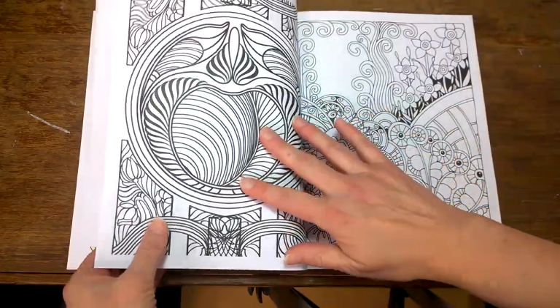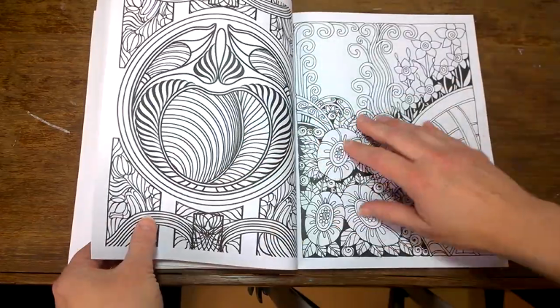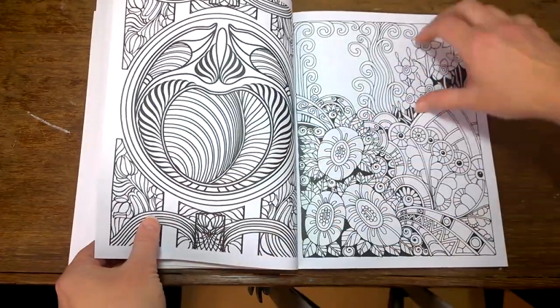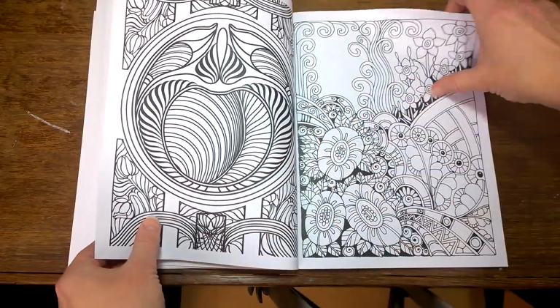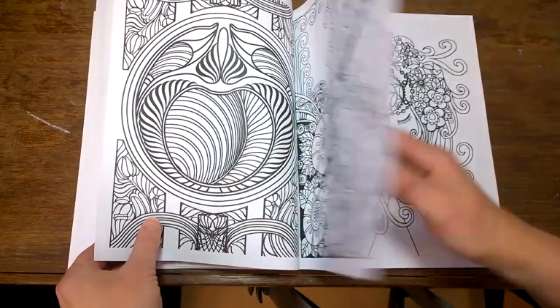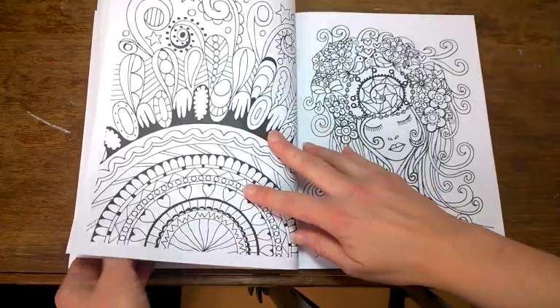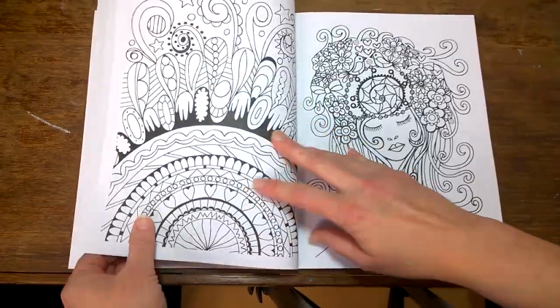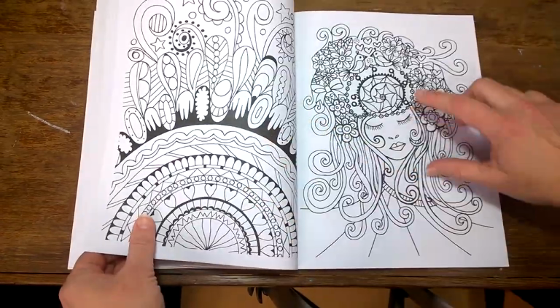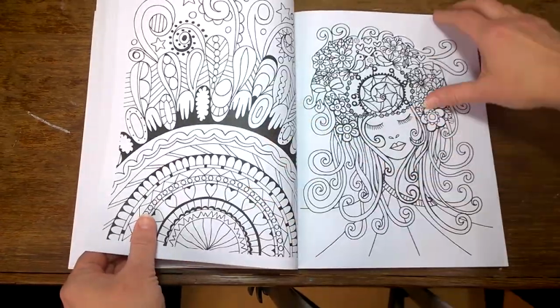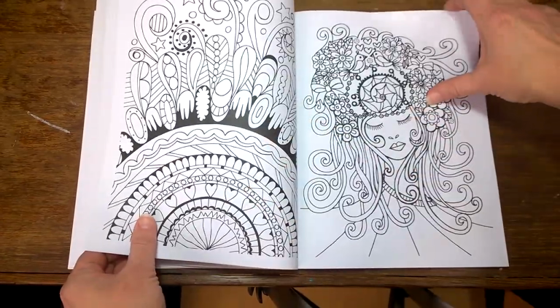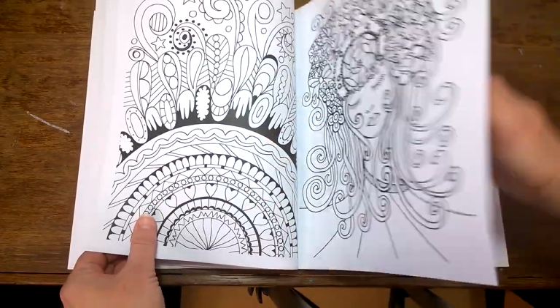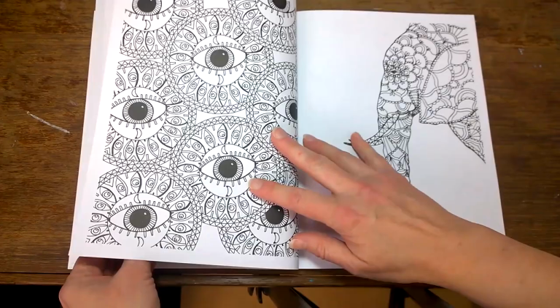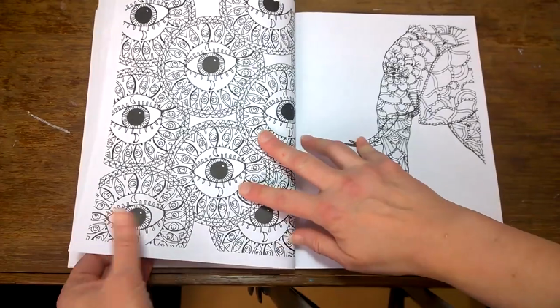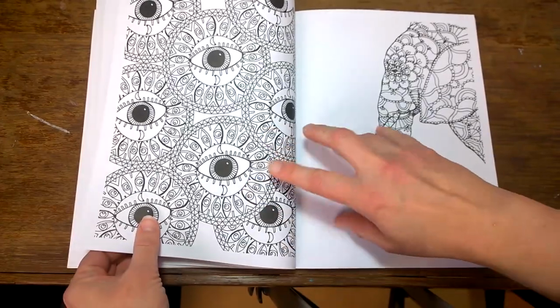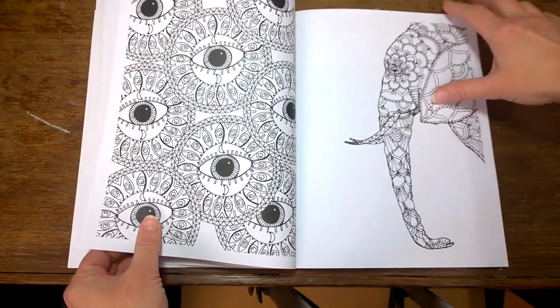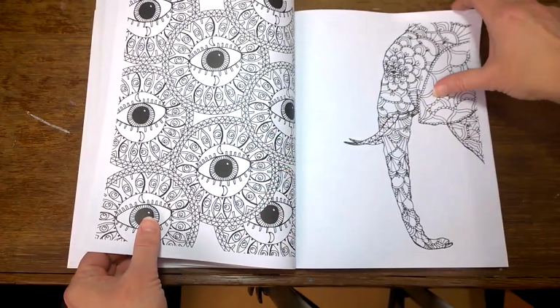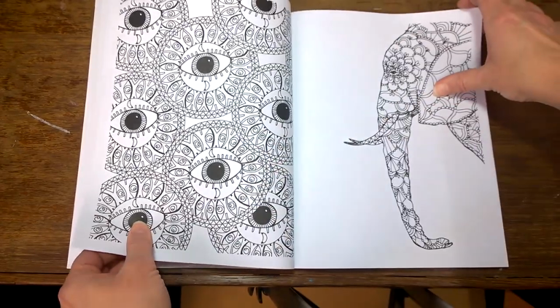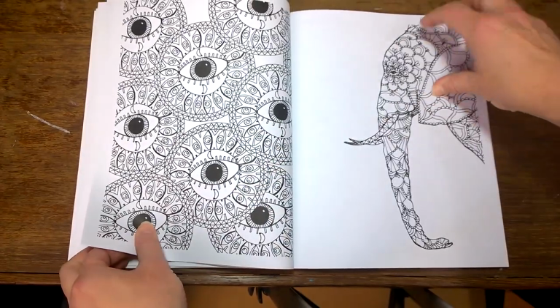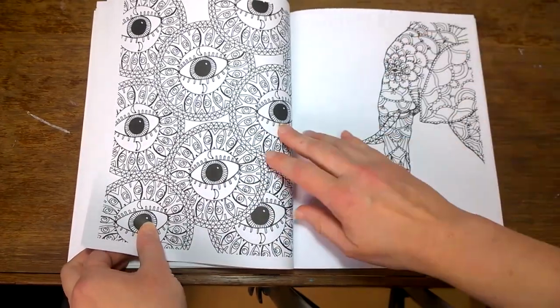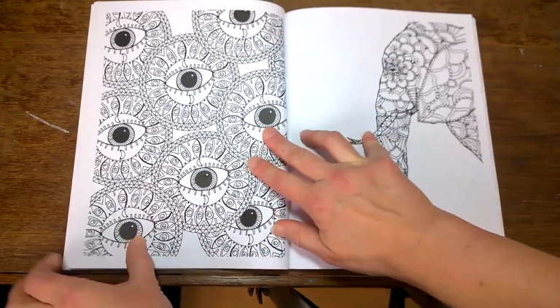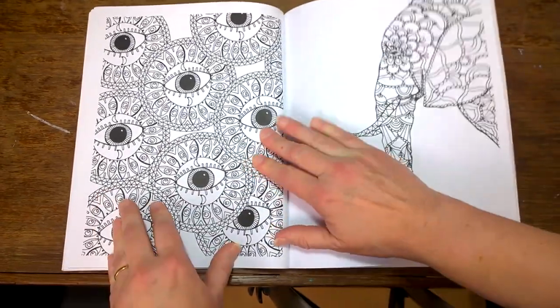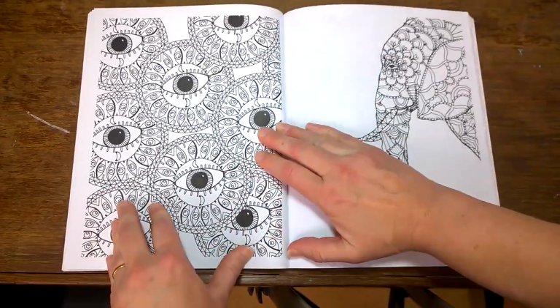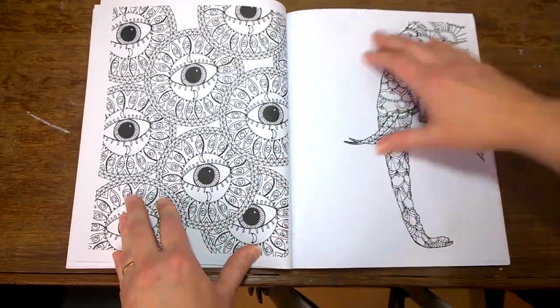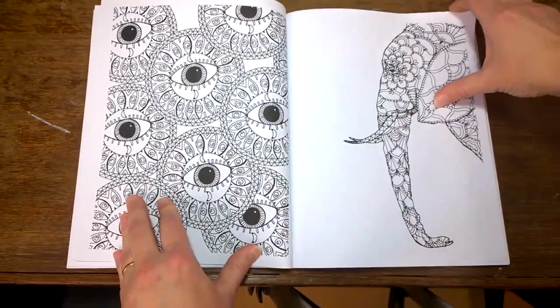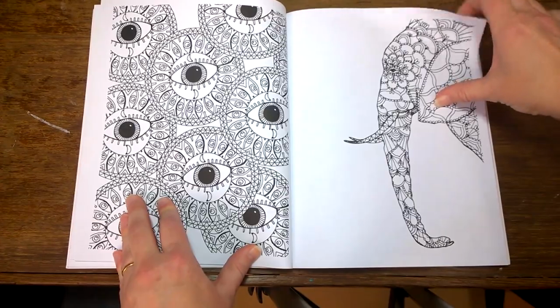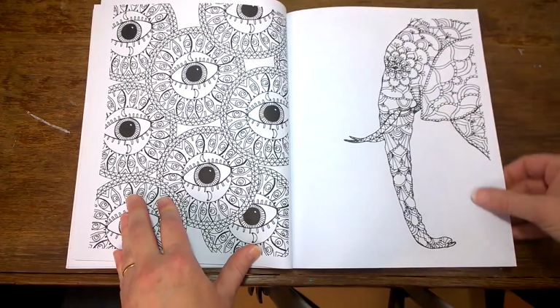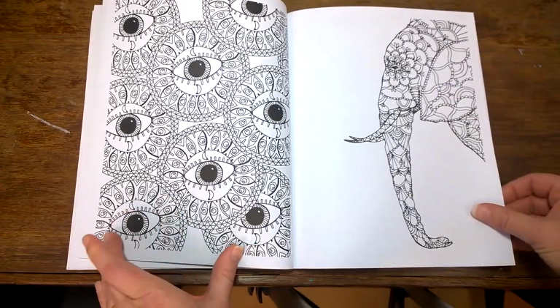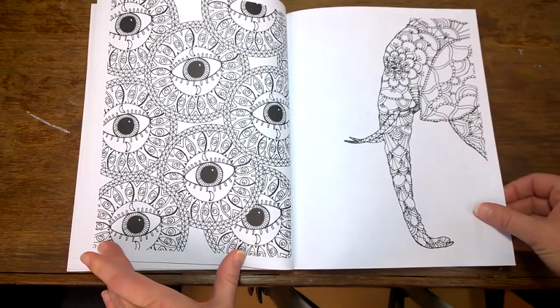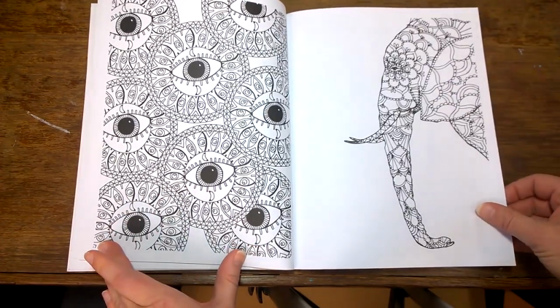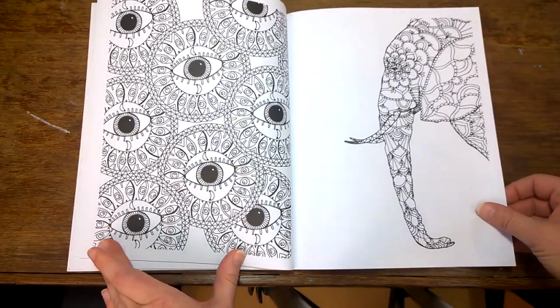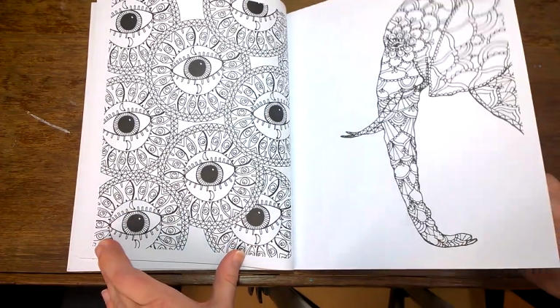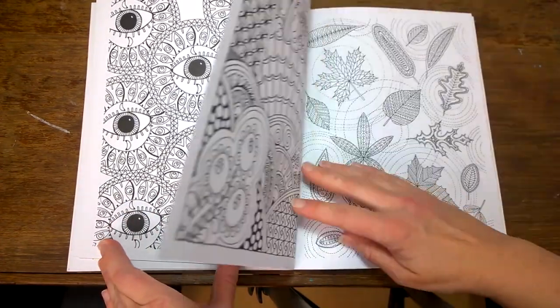There's another Angela Porter — that's very pretty. I think that's the only picture of a person in this book, so if you like coloring people this probably isn't the series for you, but there are lots of series out there that do feature people.